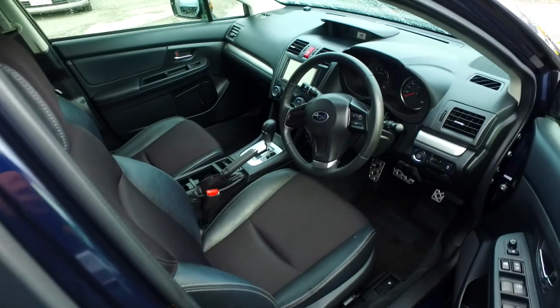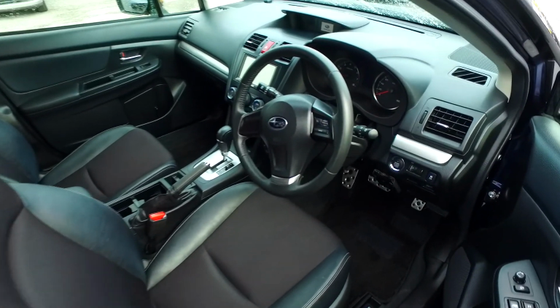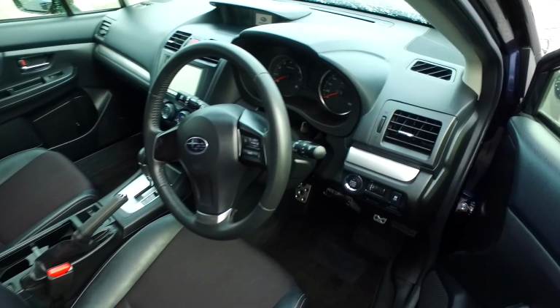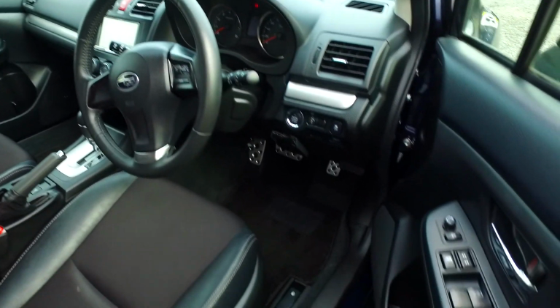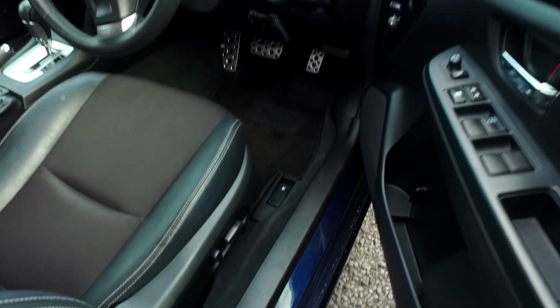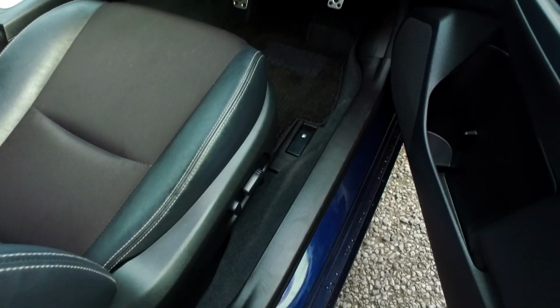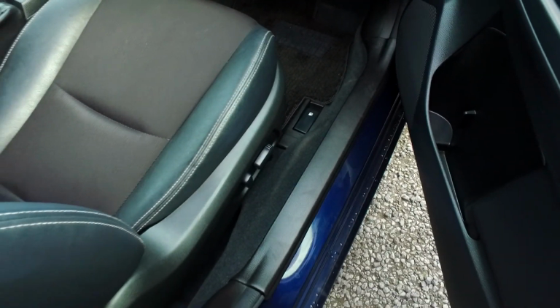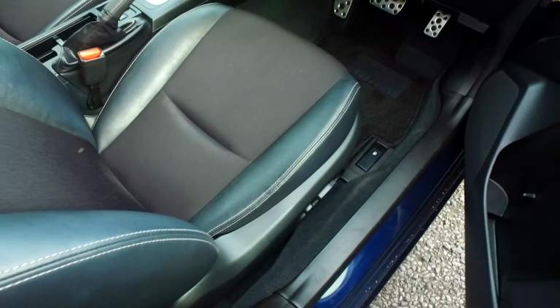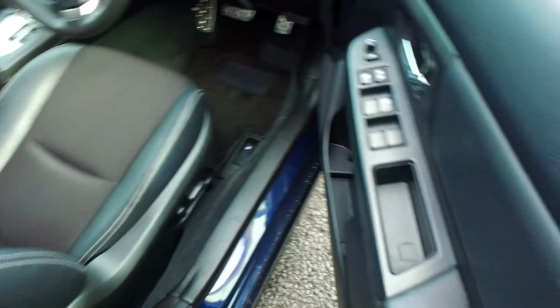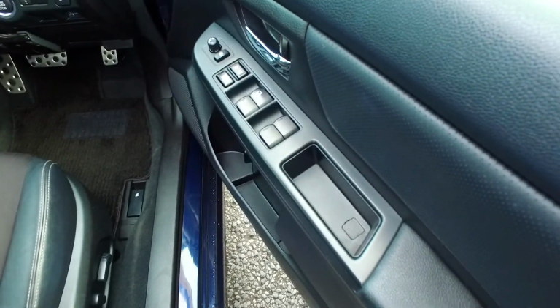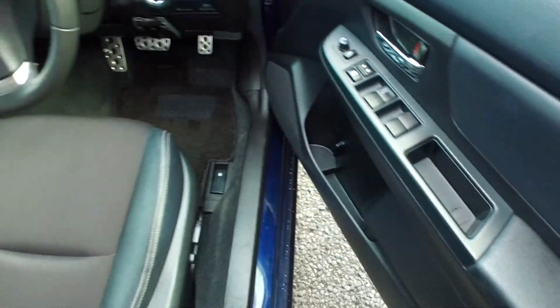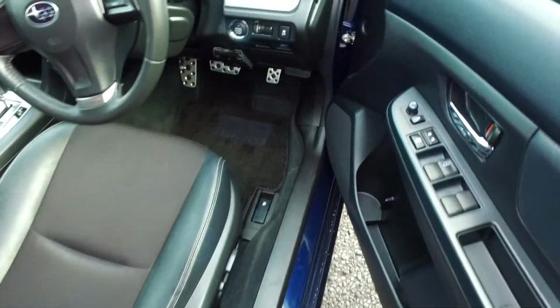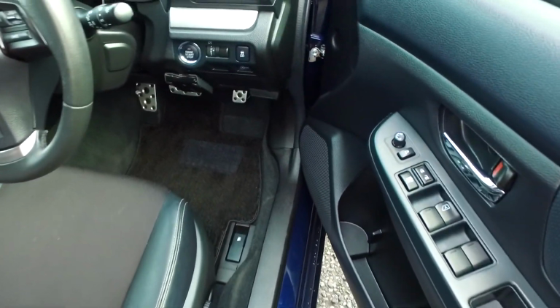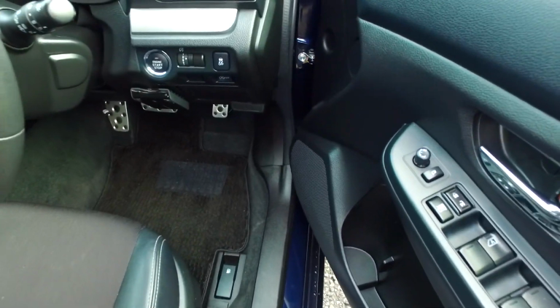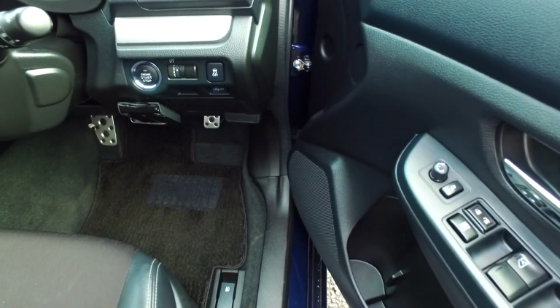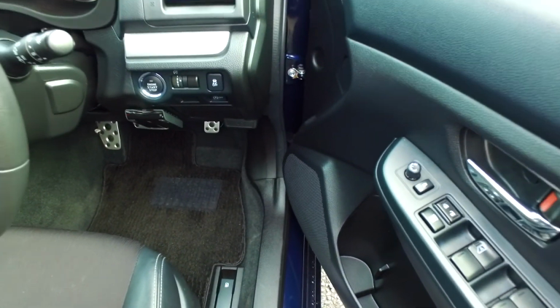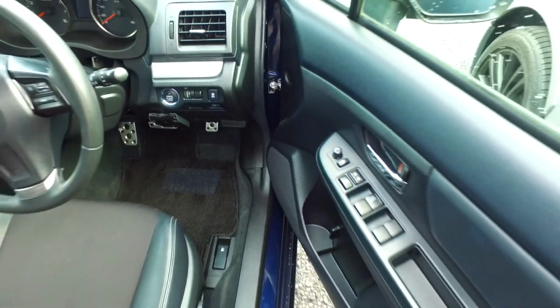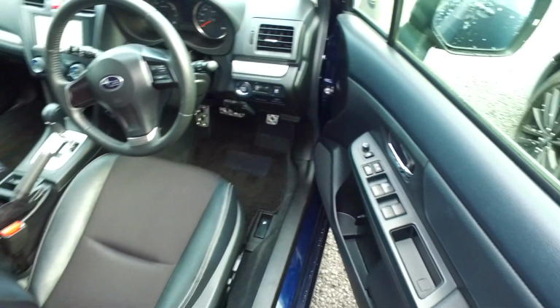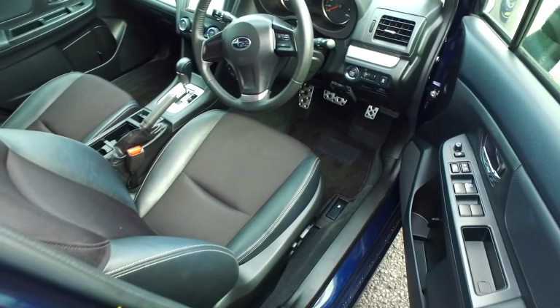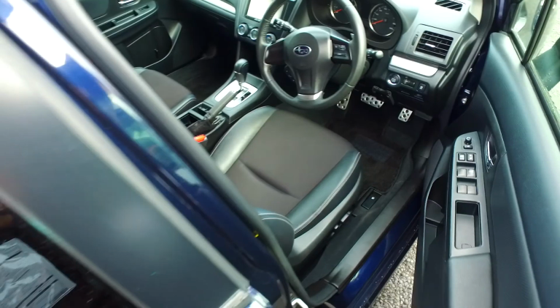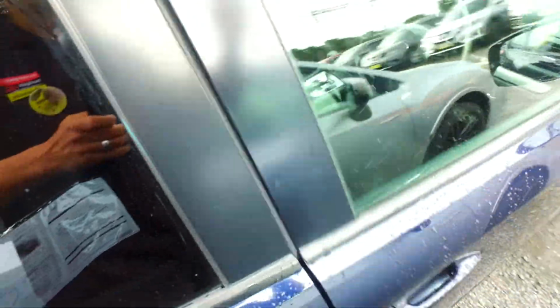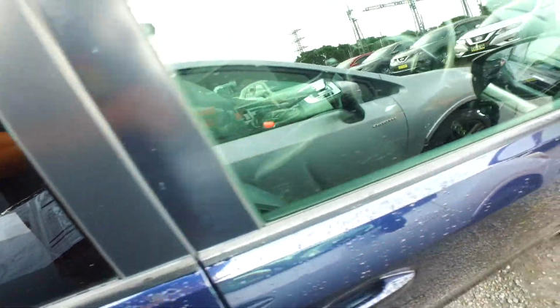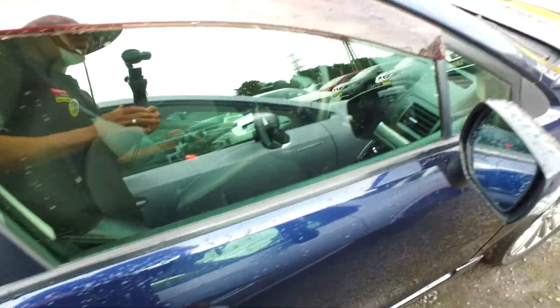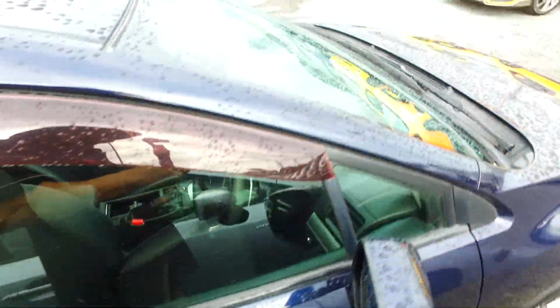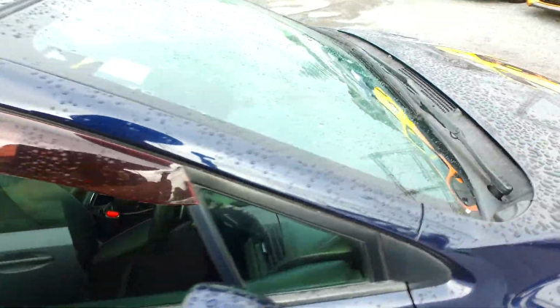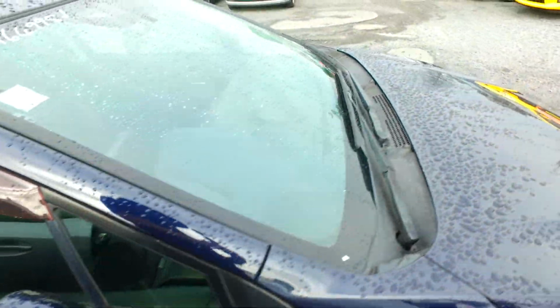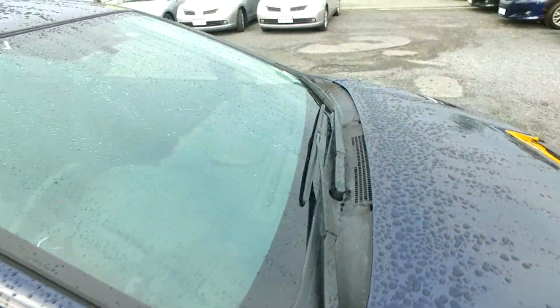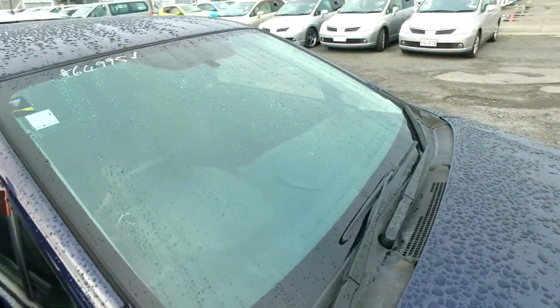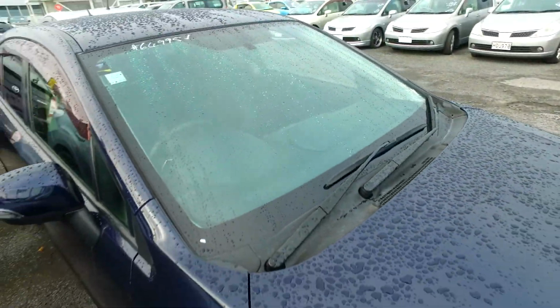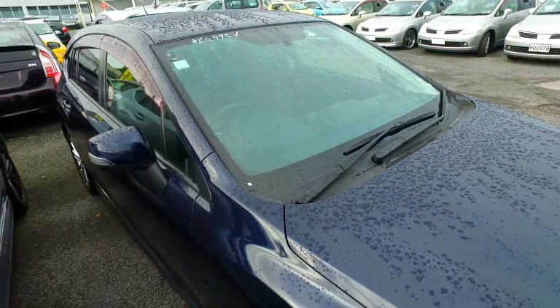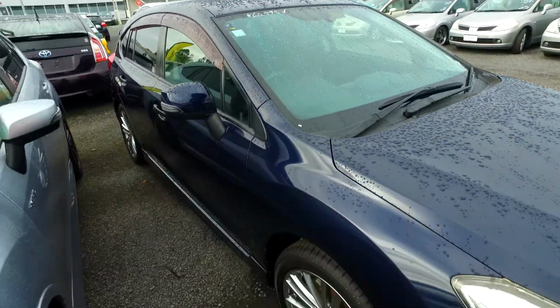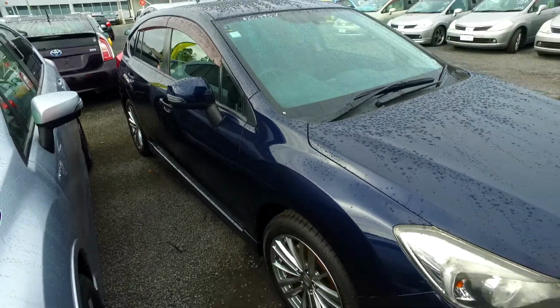Cruise control, automatic headlights, power driver's seat as well, auto windows. The VSC is roughly five years old — every single car in New Zealand has had something with VSC, and accidents have been reduced by a whopping 70%. So this has that amazing safety feature.